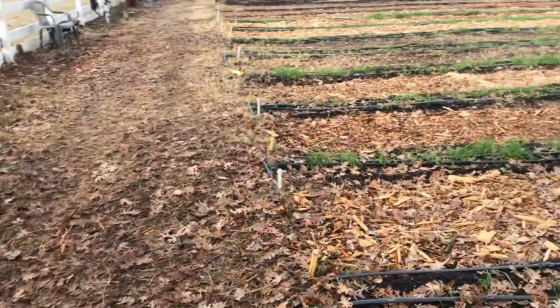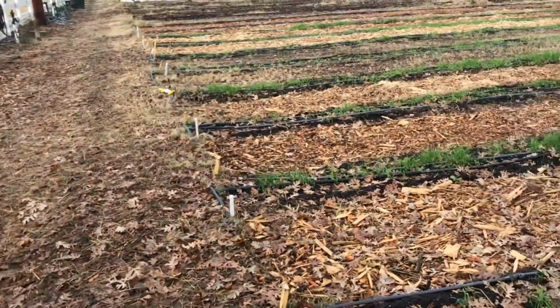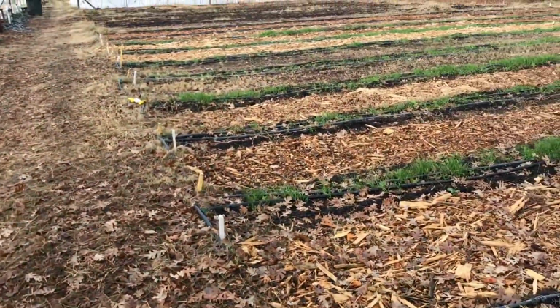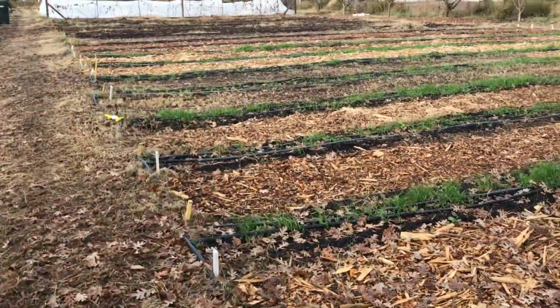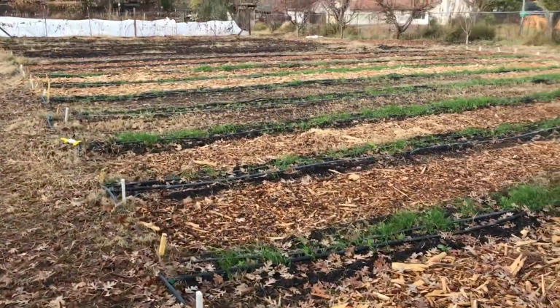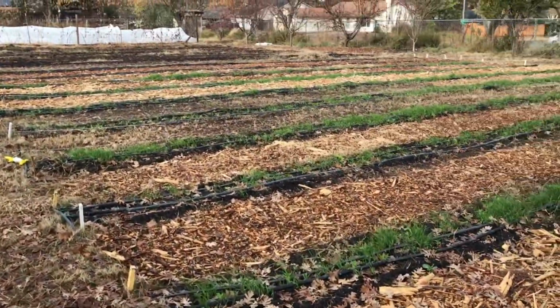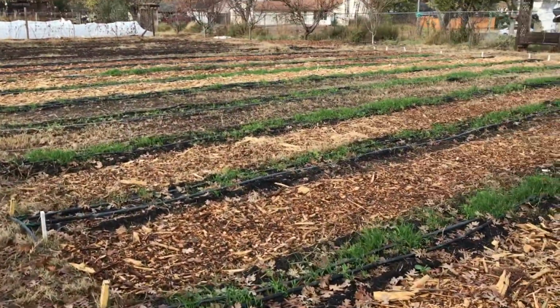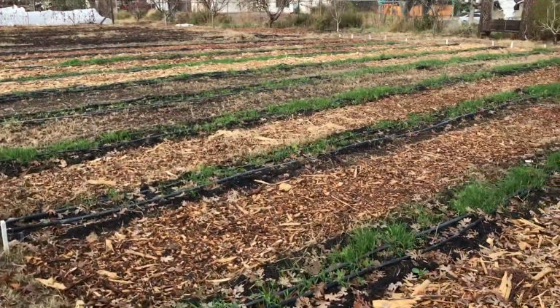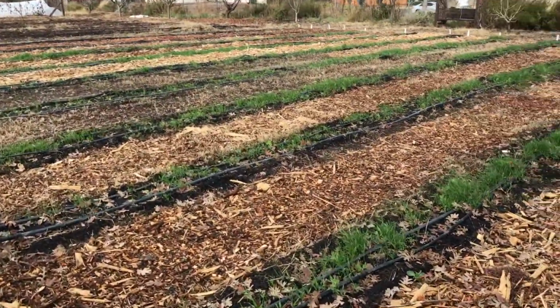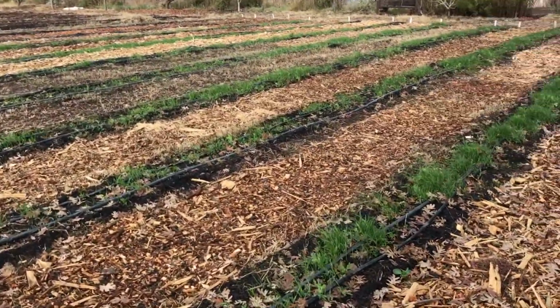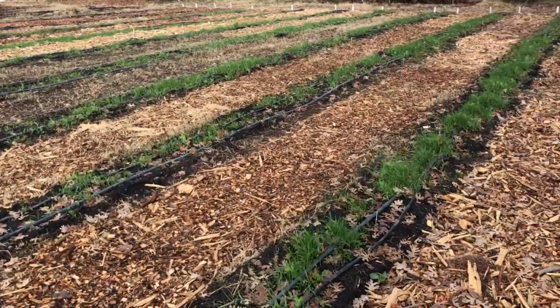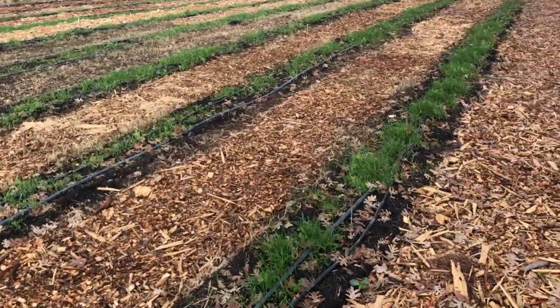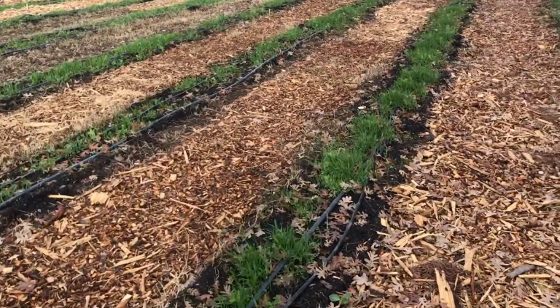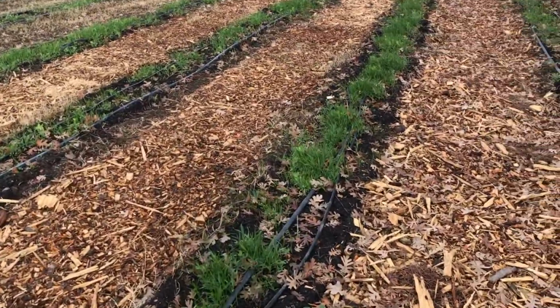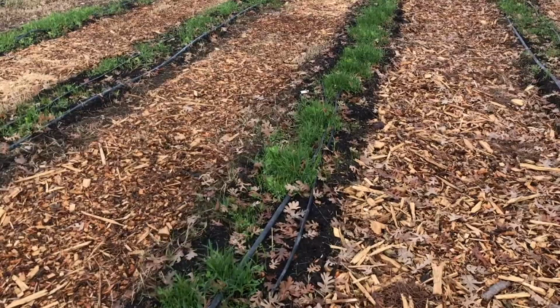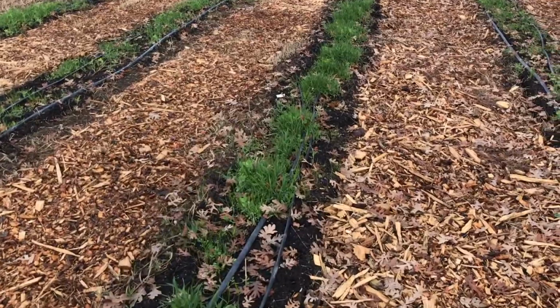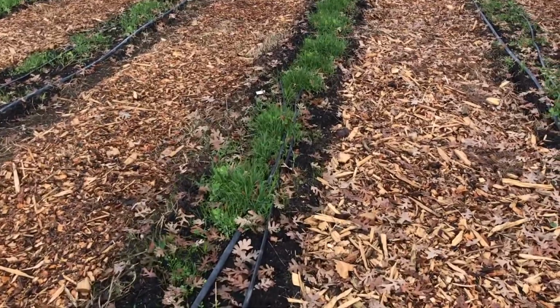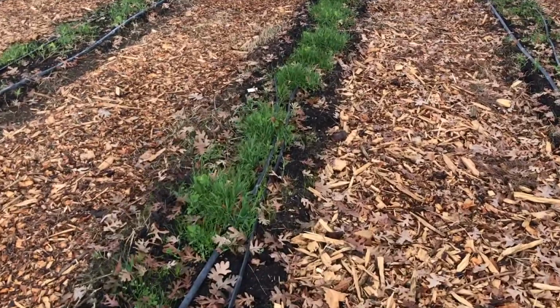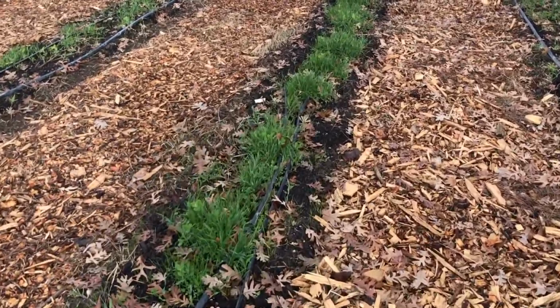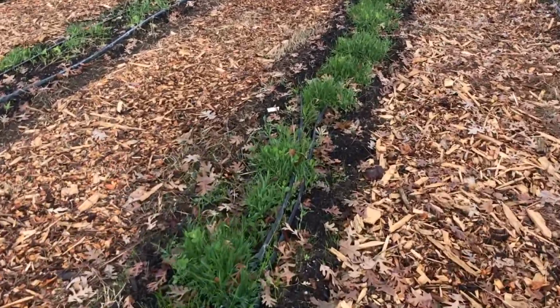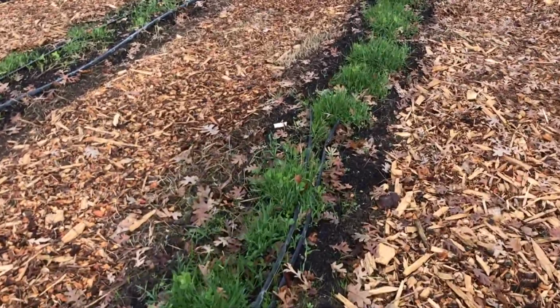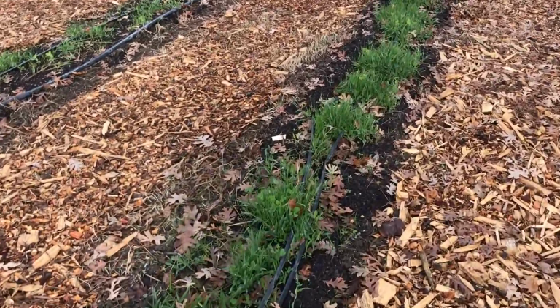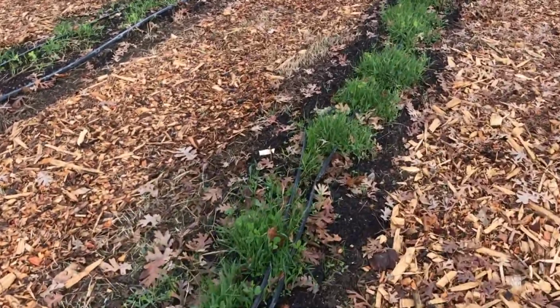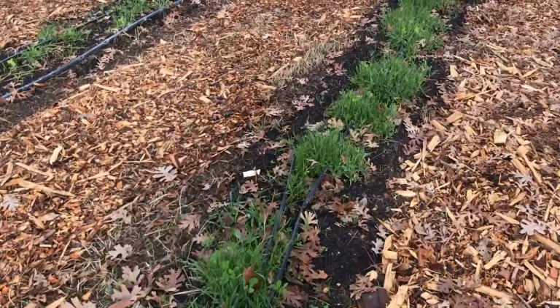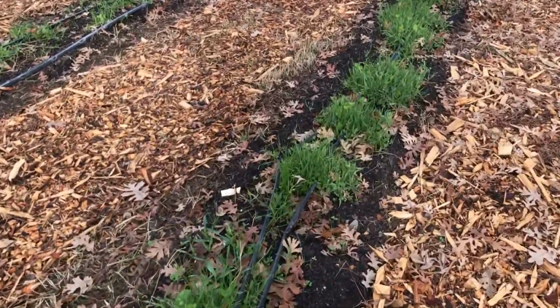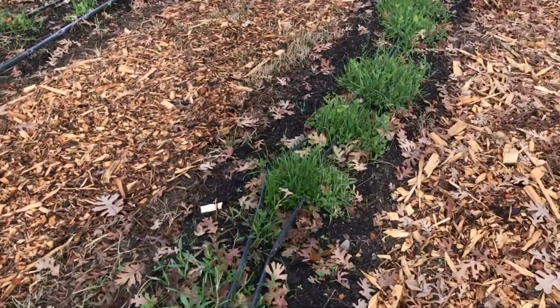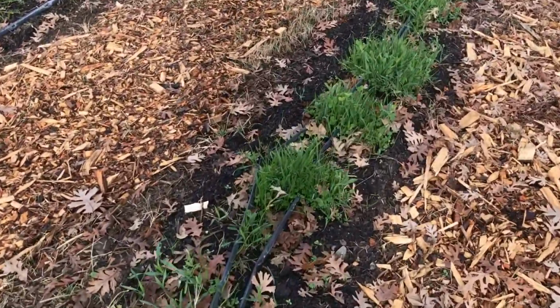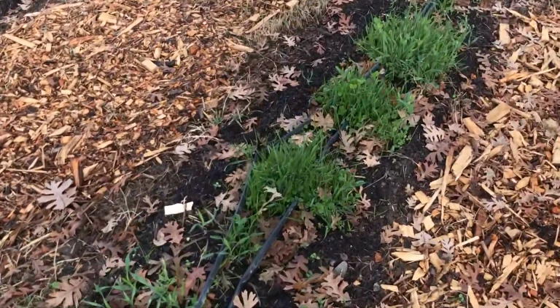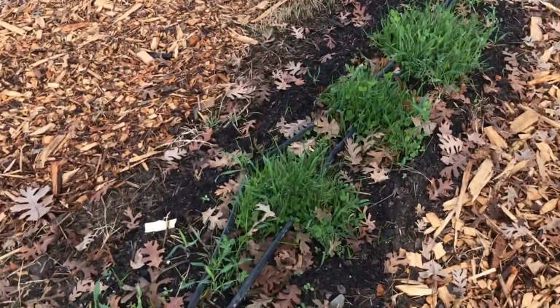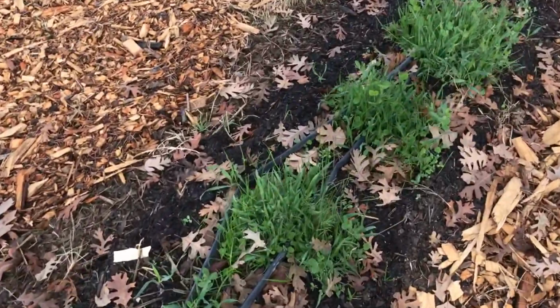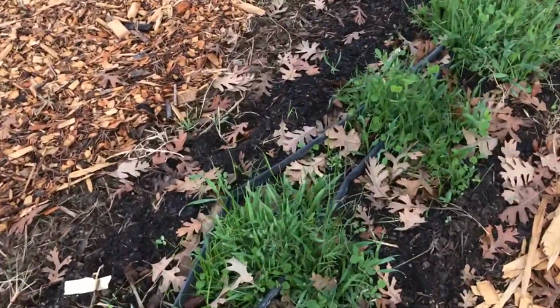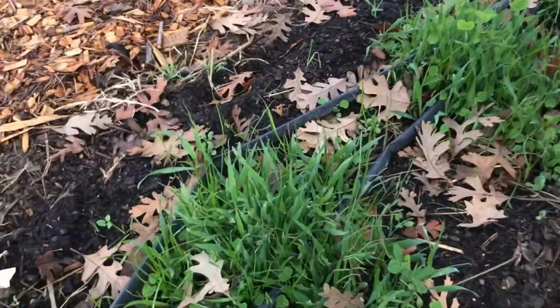Let's go check out our other cover crop. Wow! It's growing thickly and will do a great job to provide nutrients to the soil.